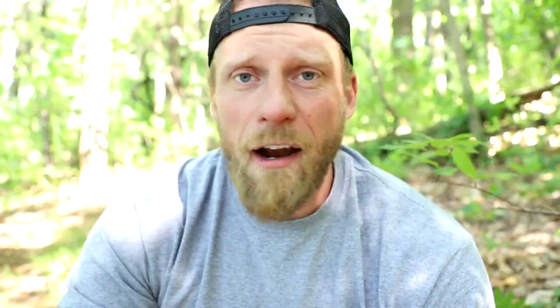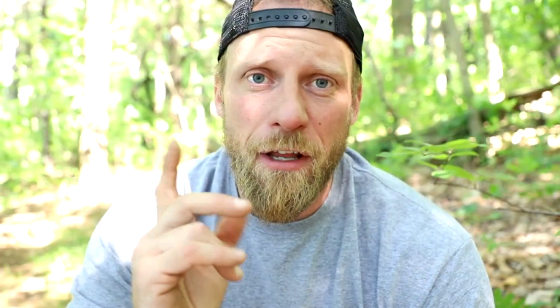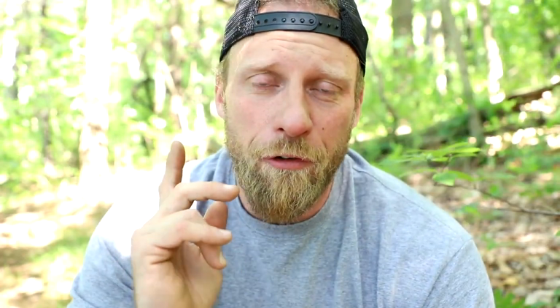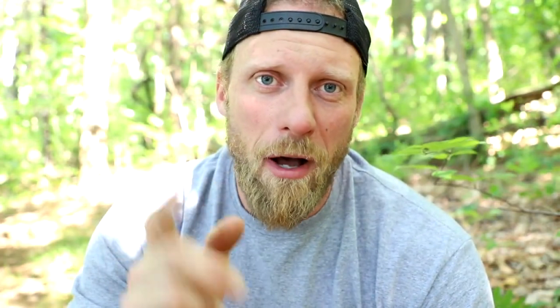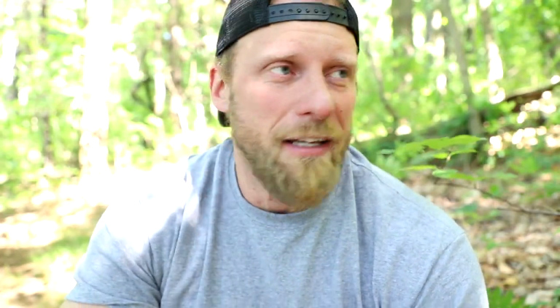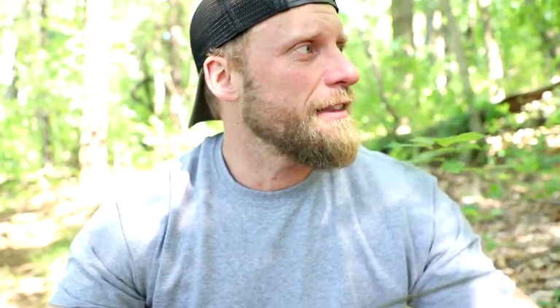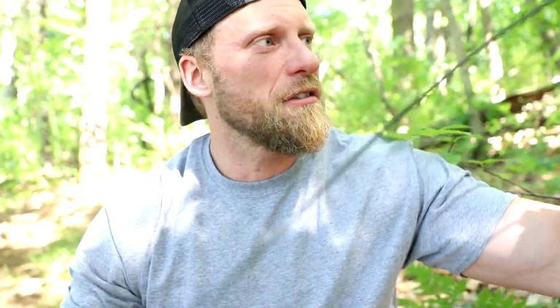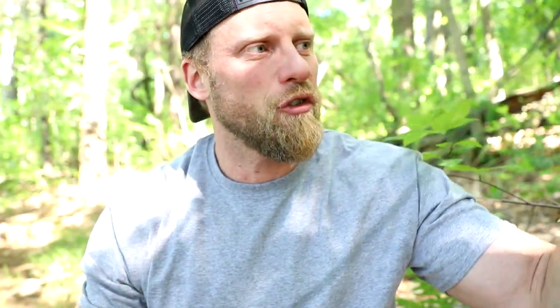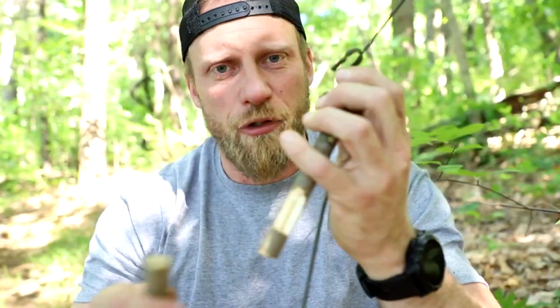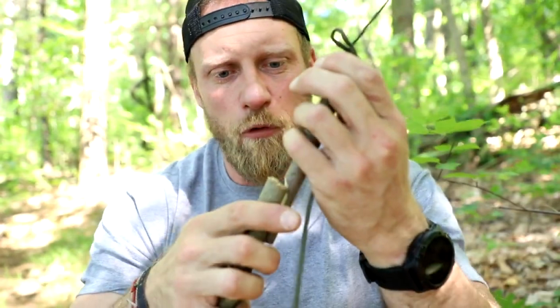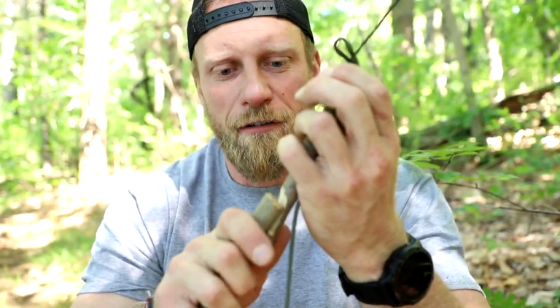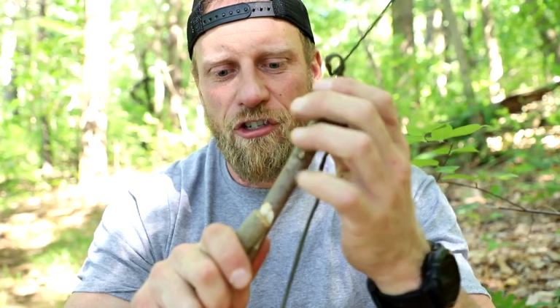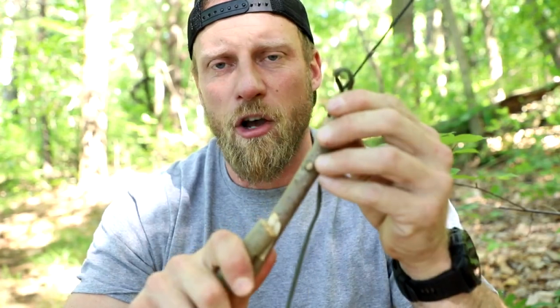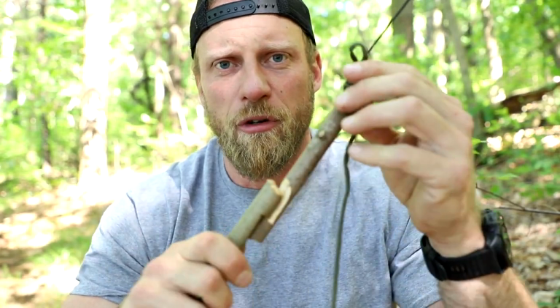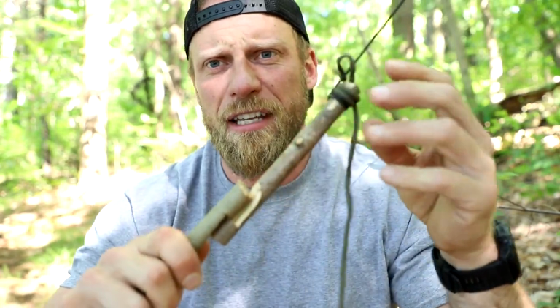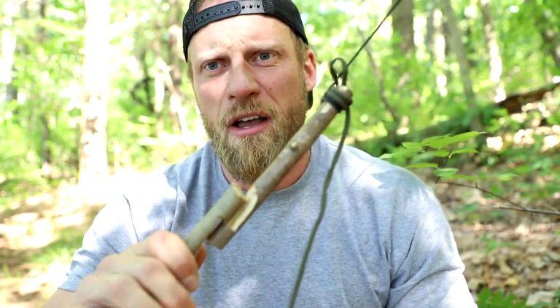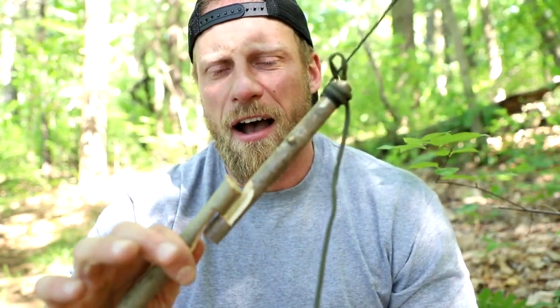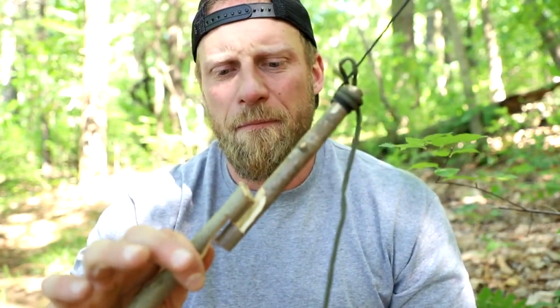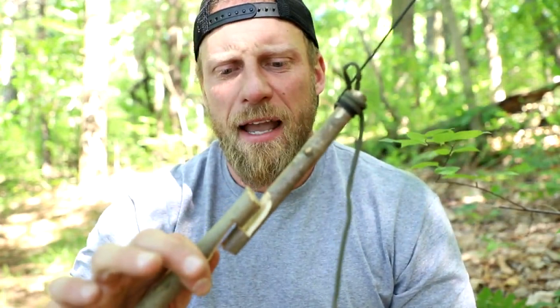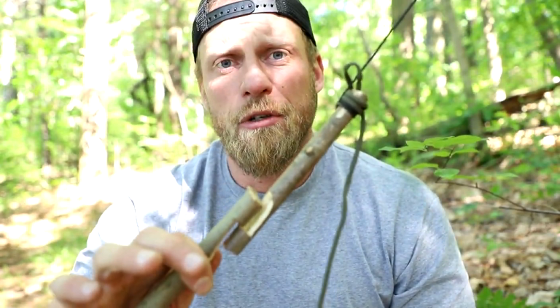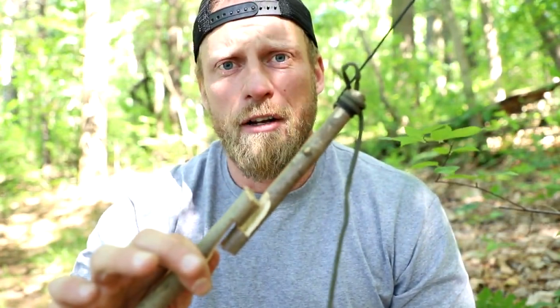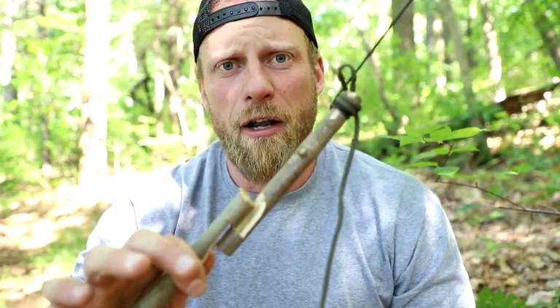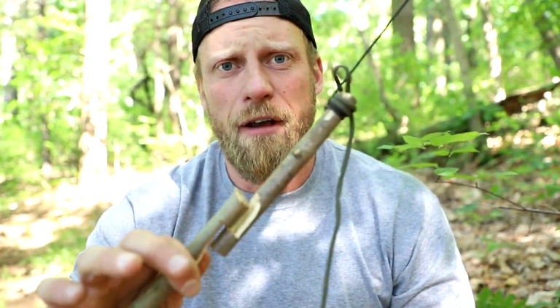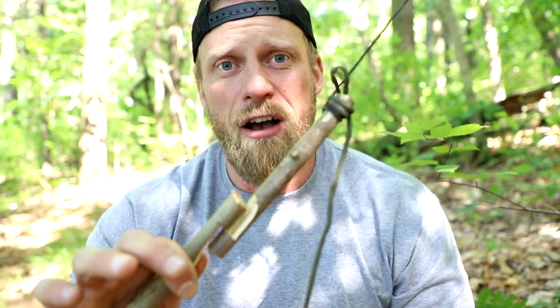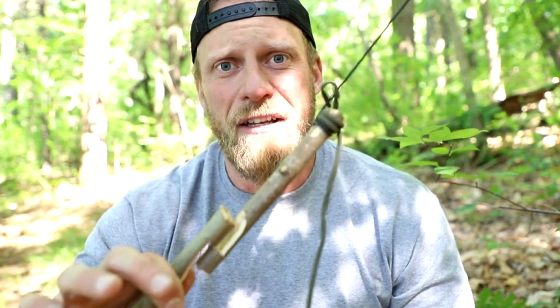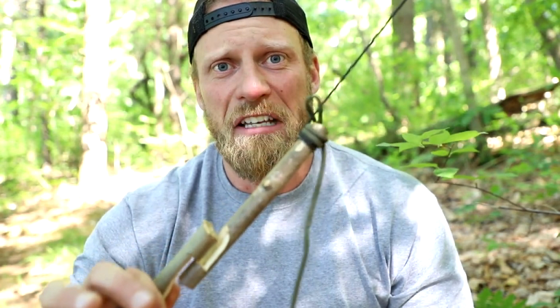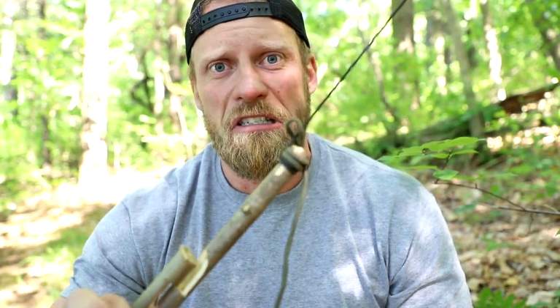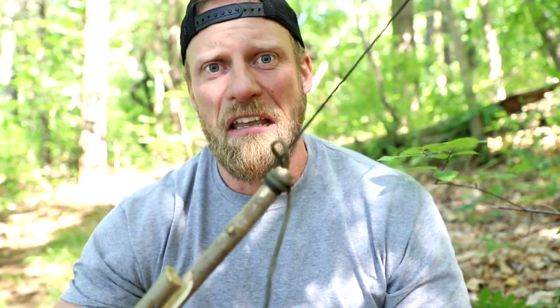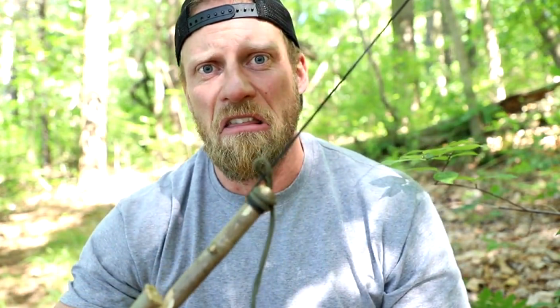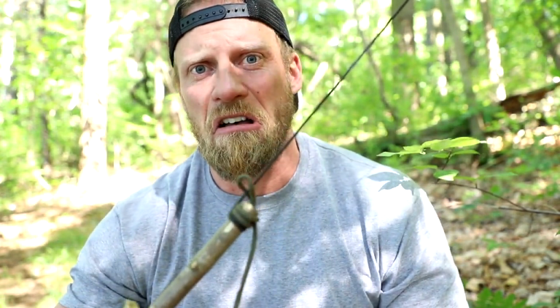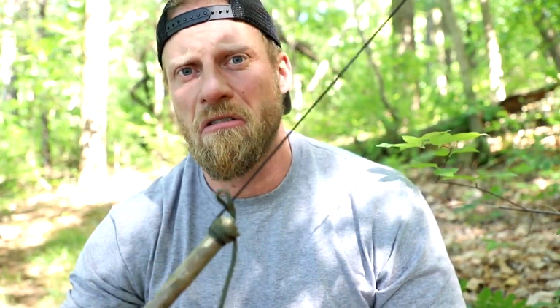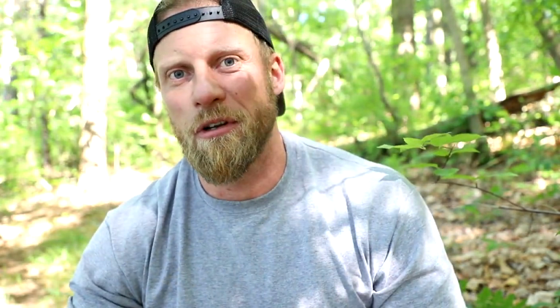Another tool for the toolbox — that's it. The L7 trap trigger for fishing. I hope you enjoyed the video. As always, check us out at coalcrackerbushcraft.com. Until next video, stay in the woods.